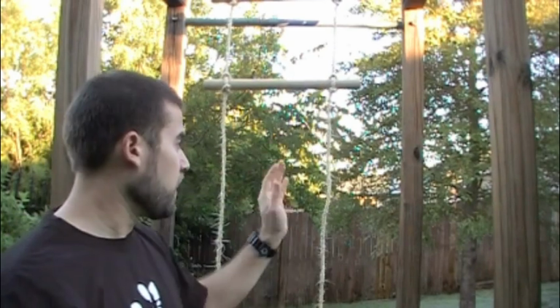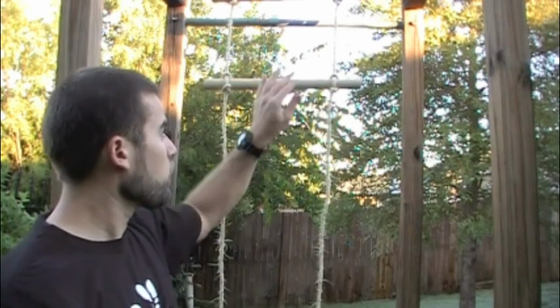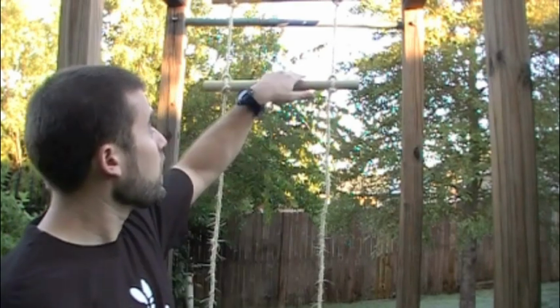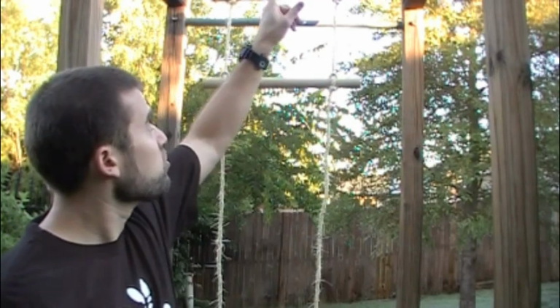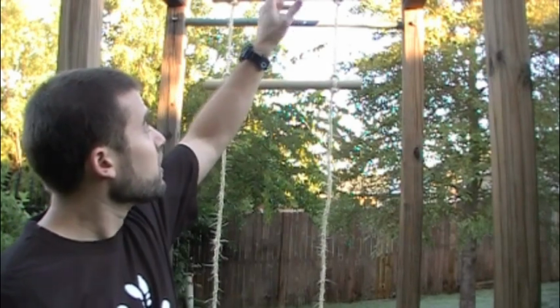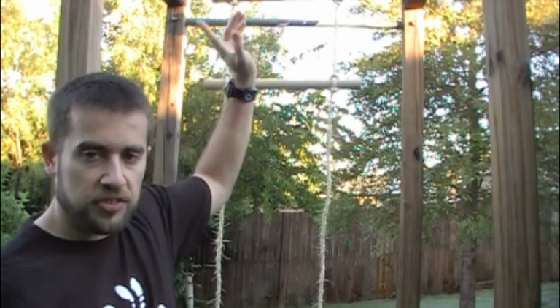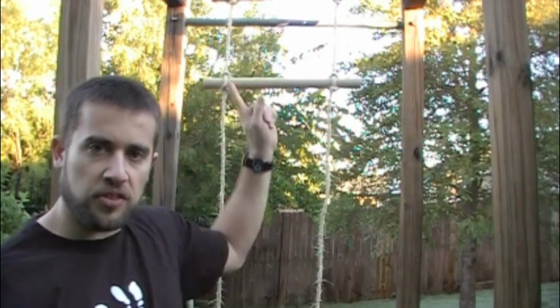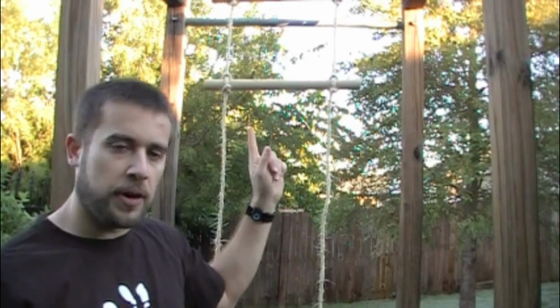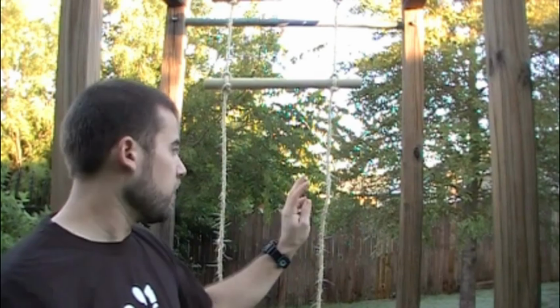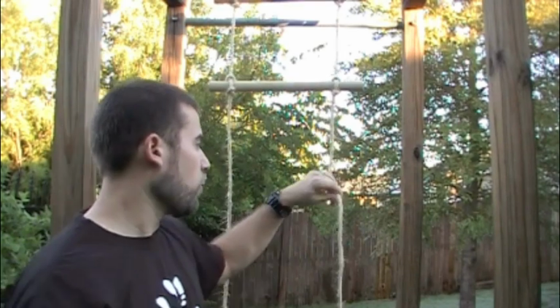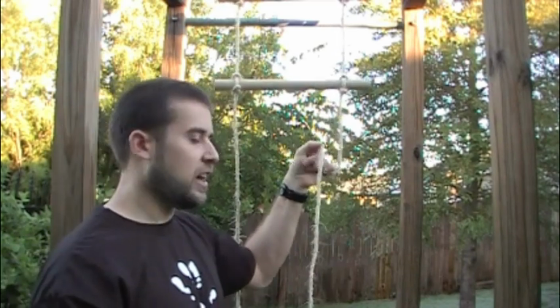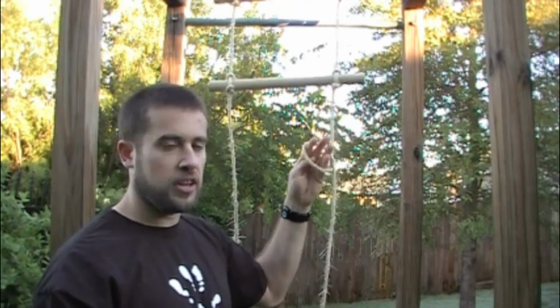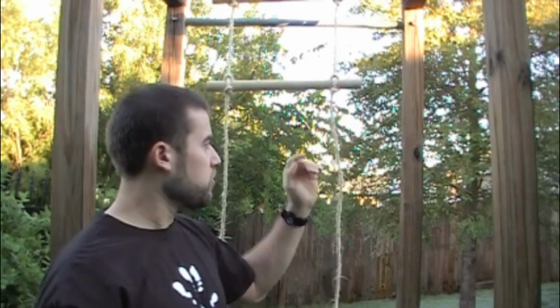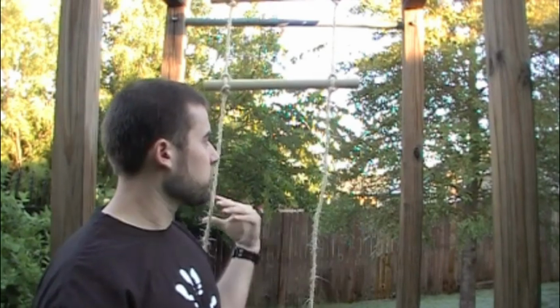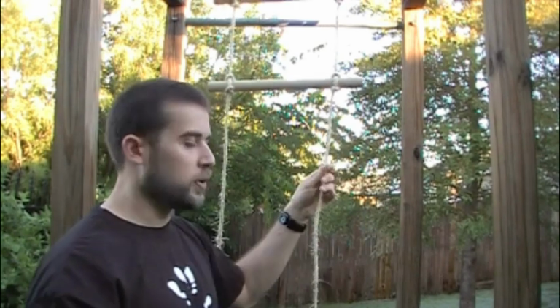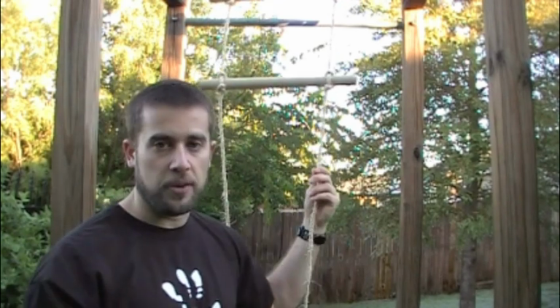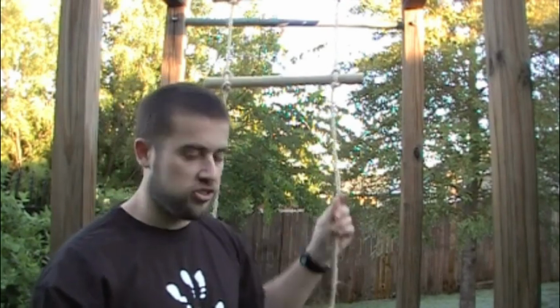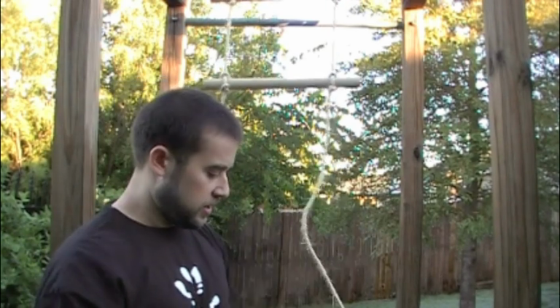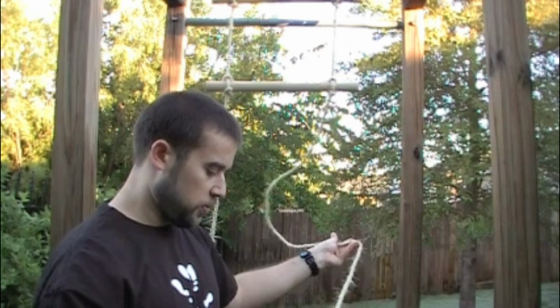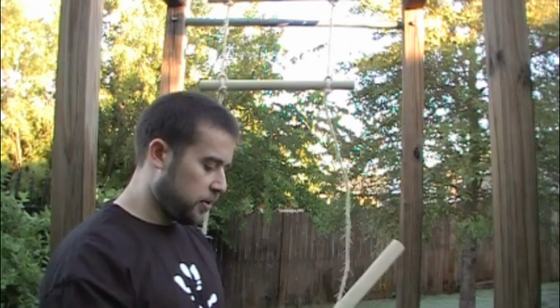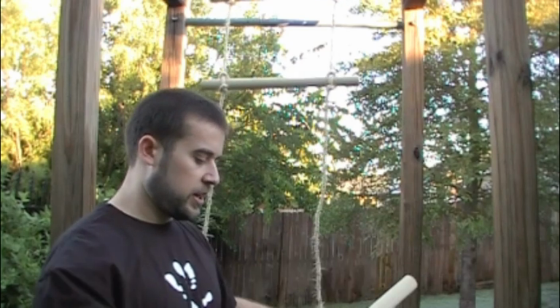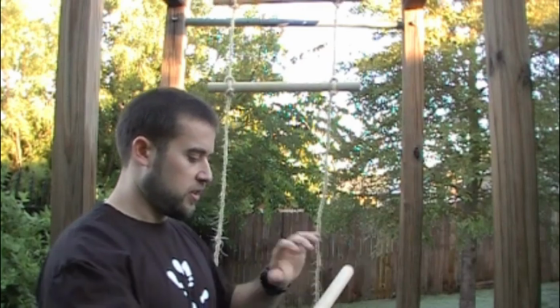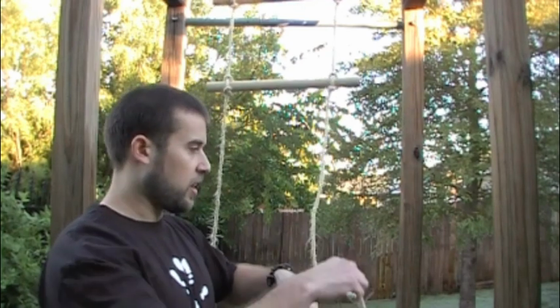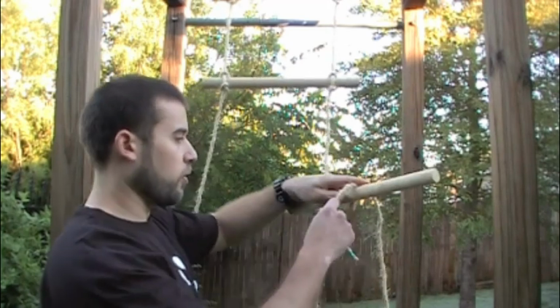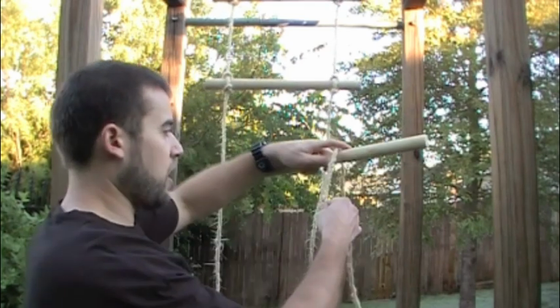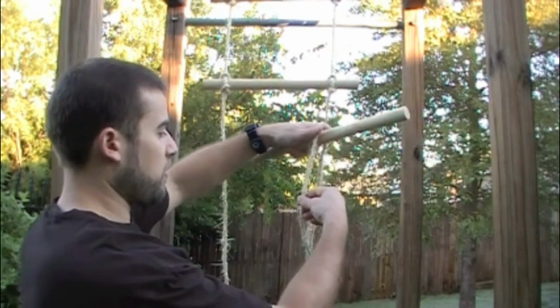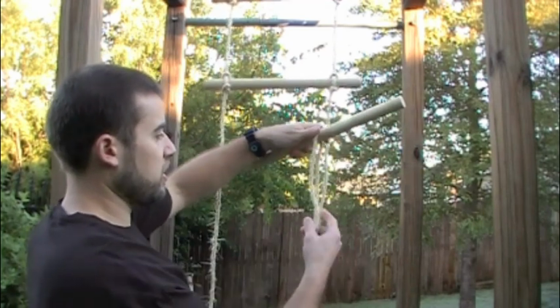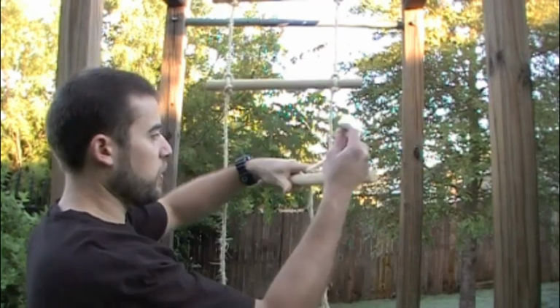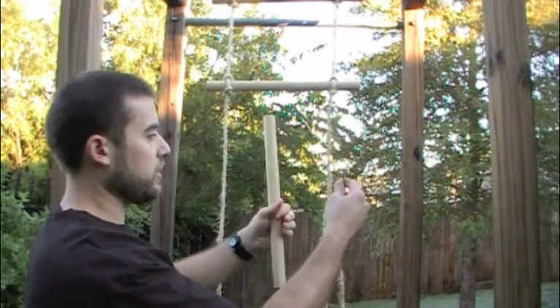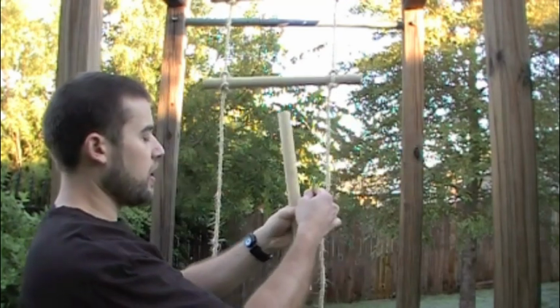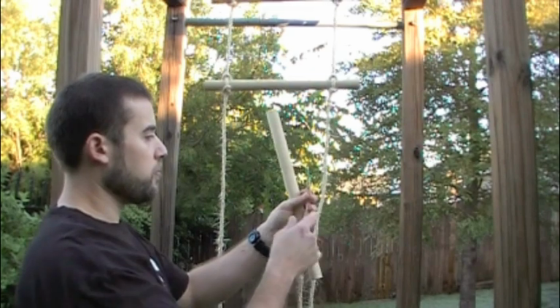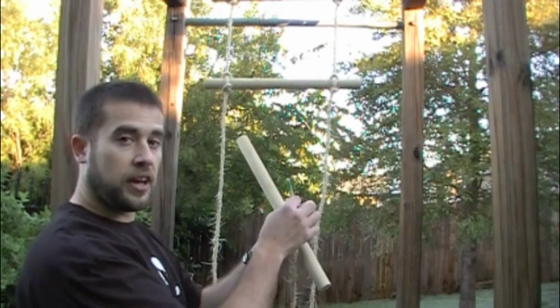The other knot that works best — which you can't really see towards the top here — is how I've attached each of the two sections of rope: with the timber hitch. Now if you remember a timber hitch, I've kind of gone over it one time, but we've never actually done a knot of the week on it.